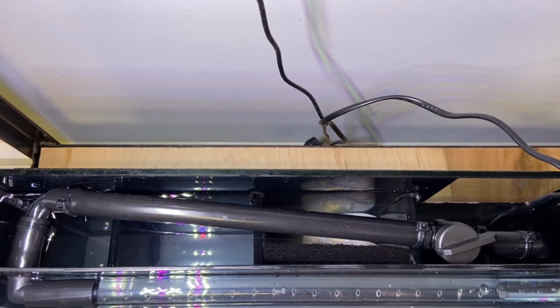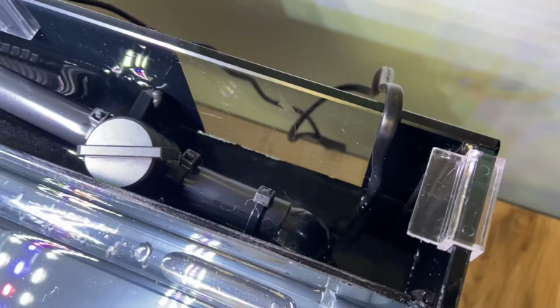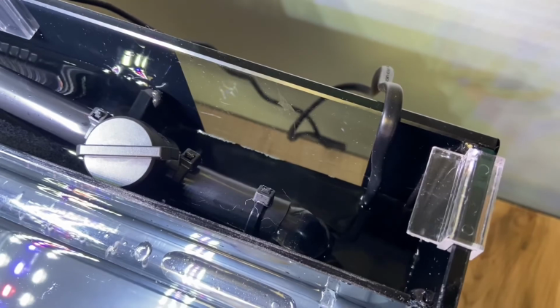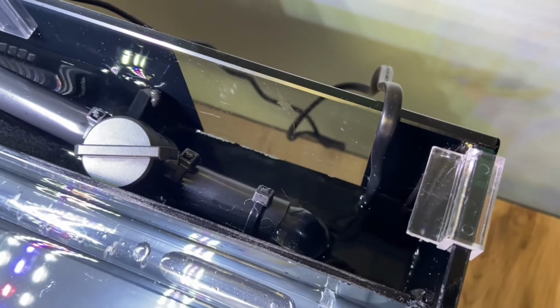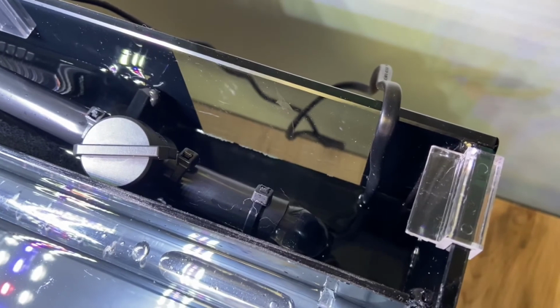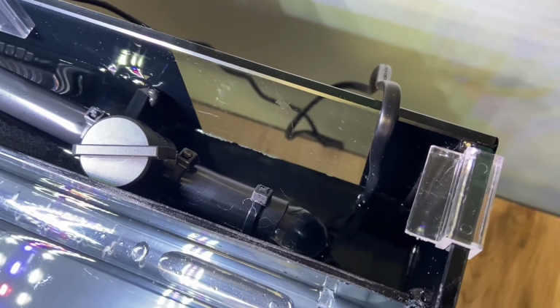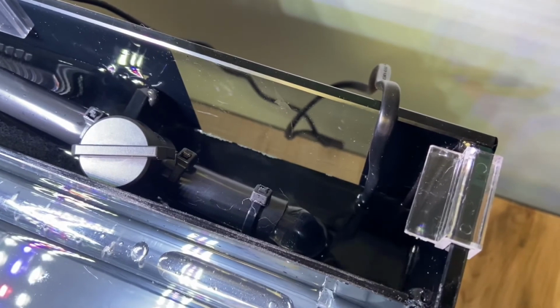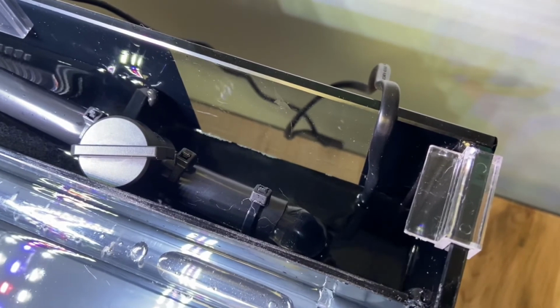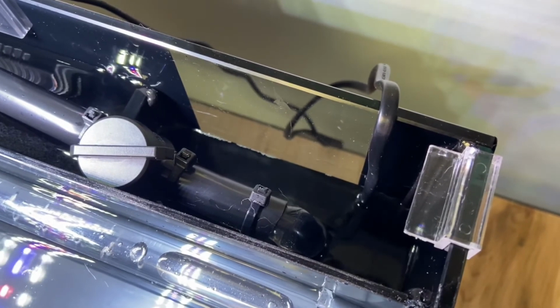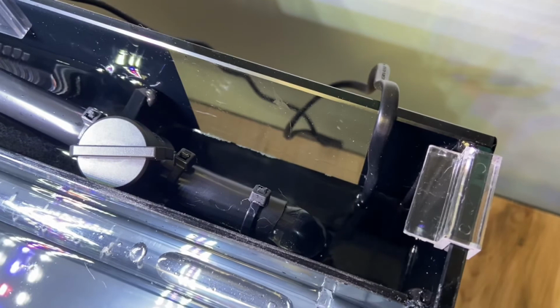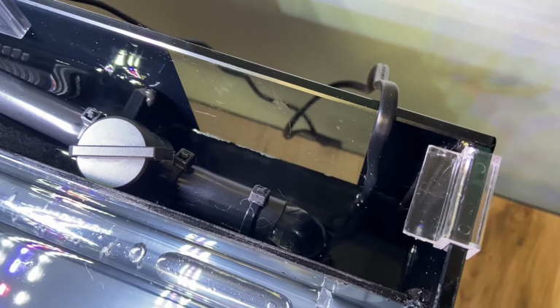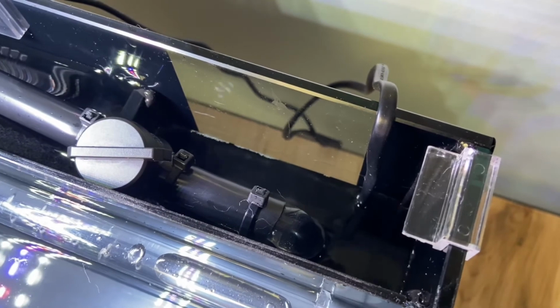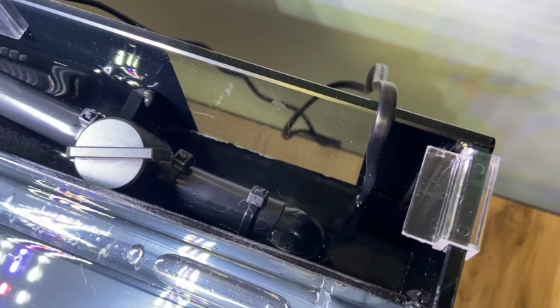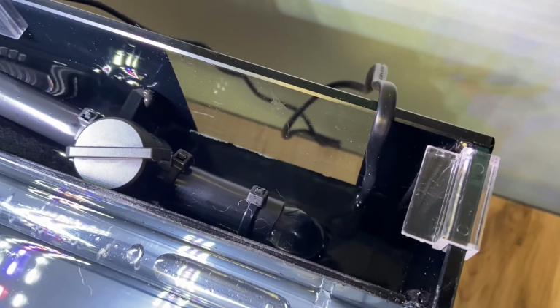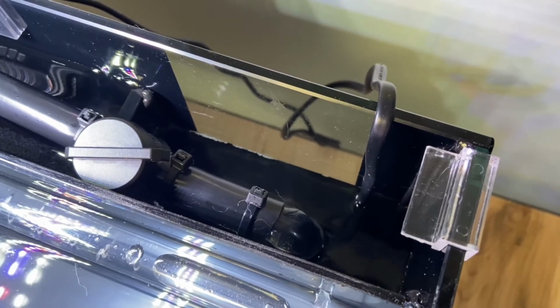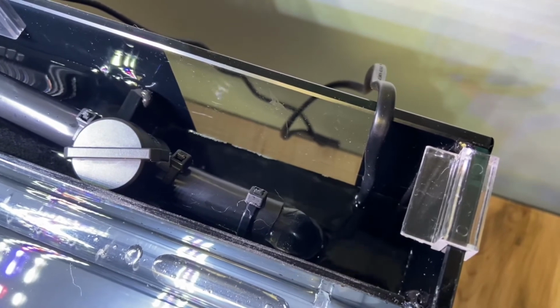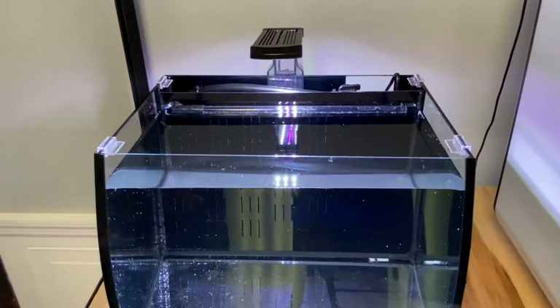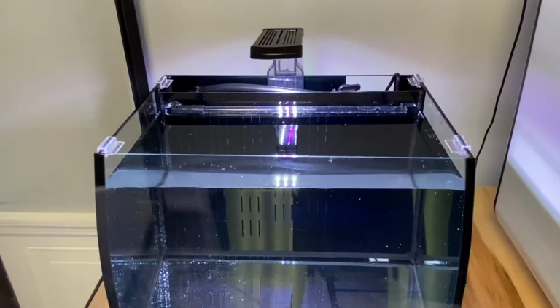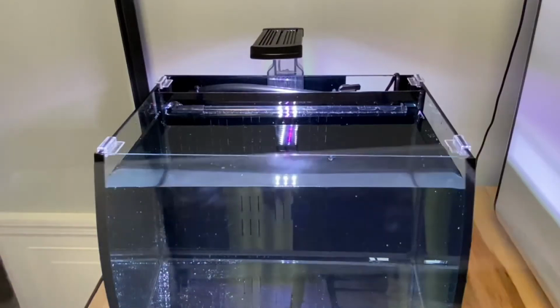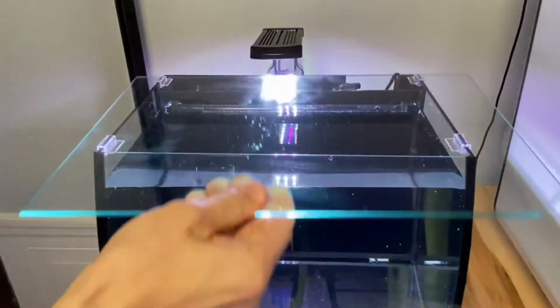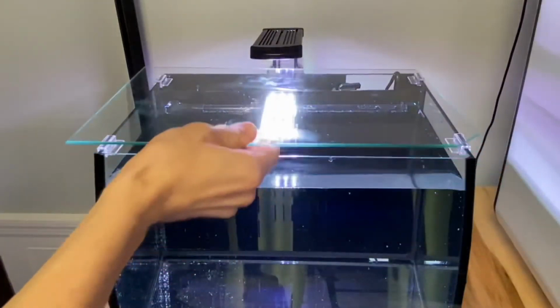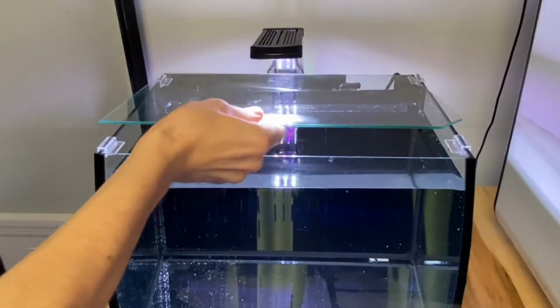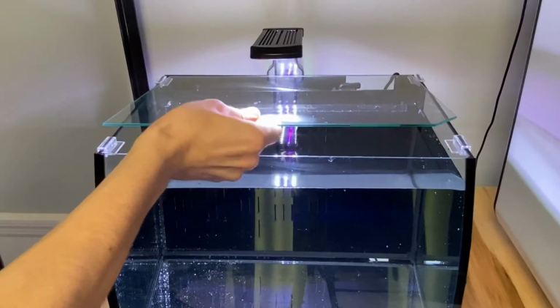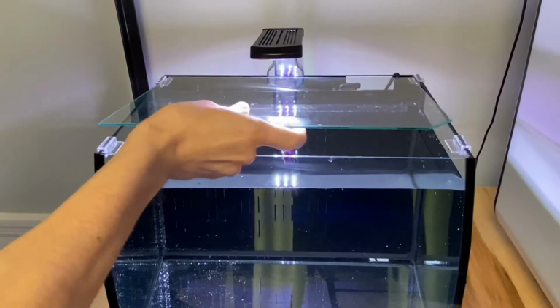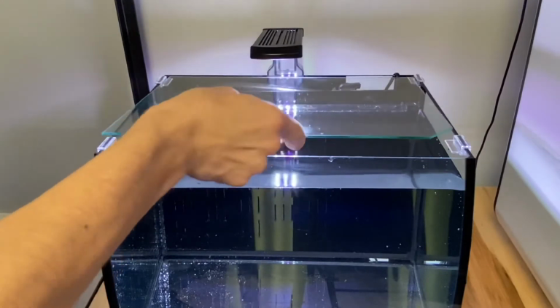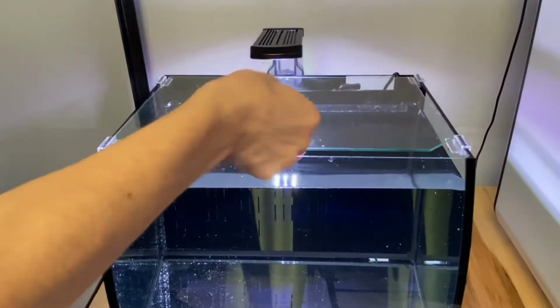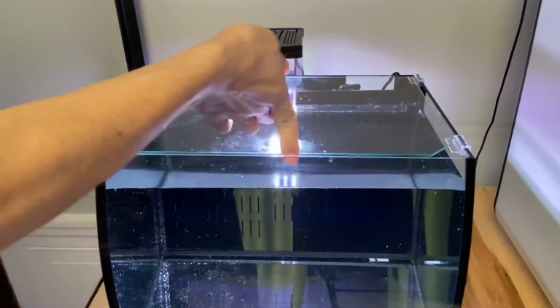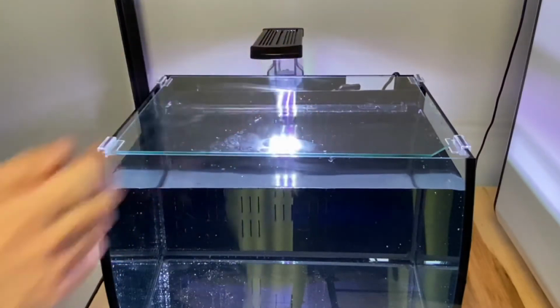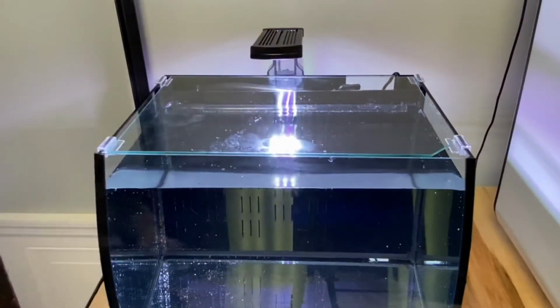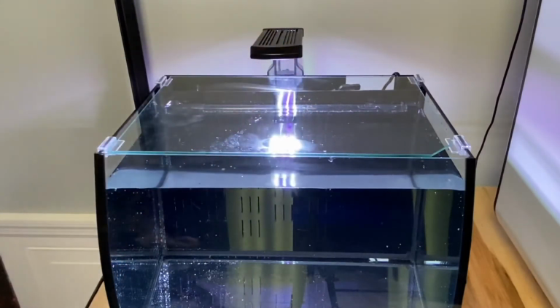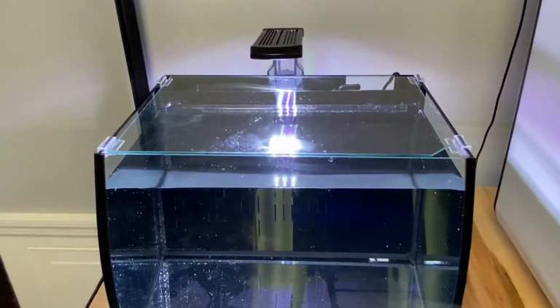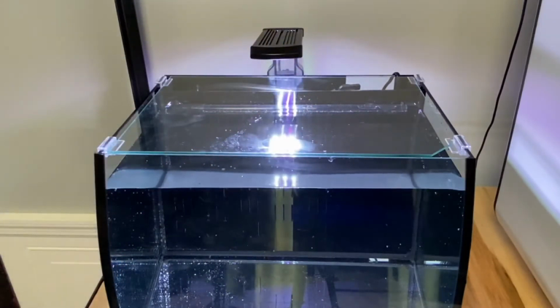Once your tank is running, water will begin moving through the various filtration chambers and down to the pump chamber. As water evaporates, the water level in the pump chamber will drop, so be sure to top it off with fresh water.